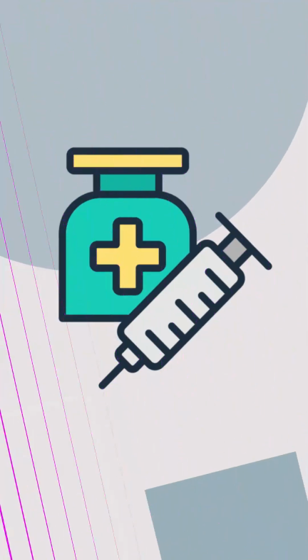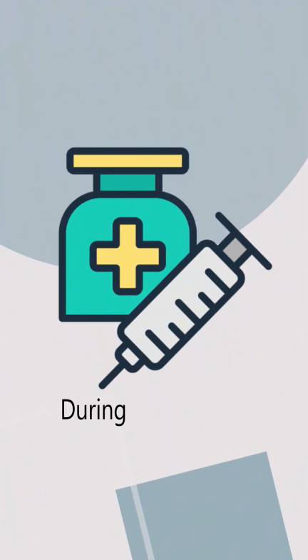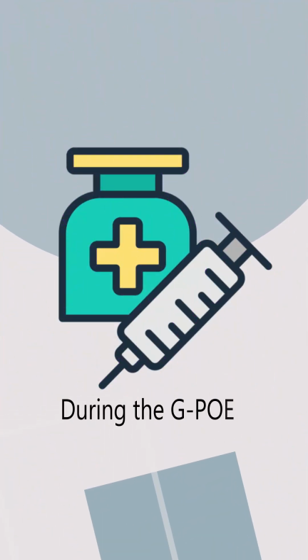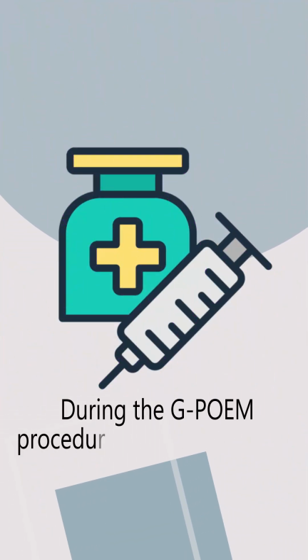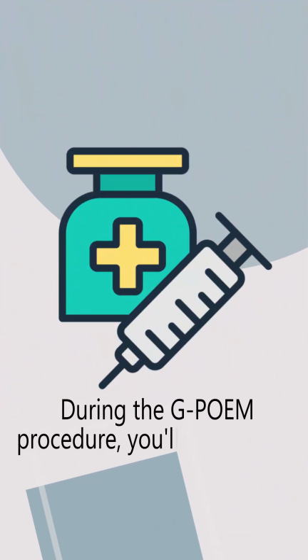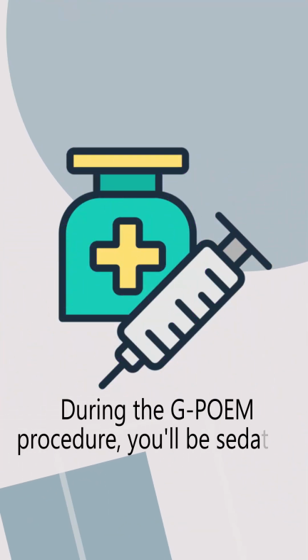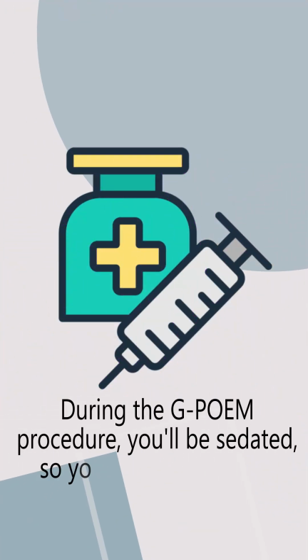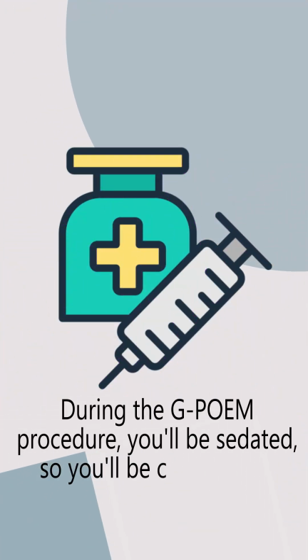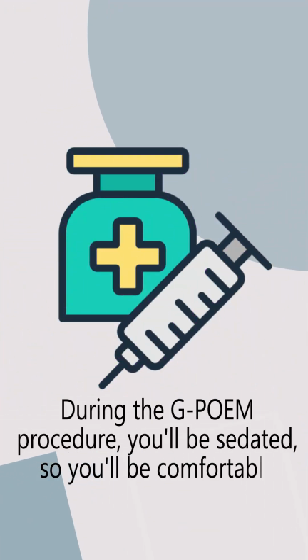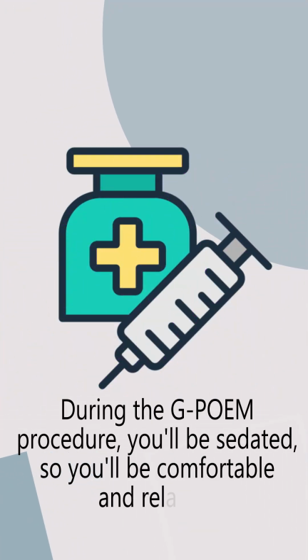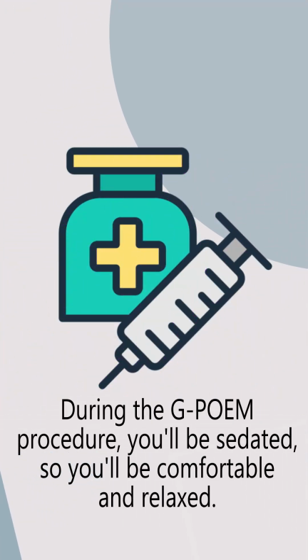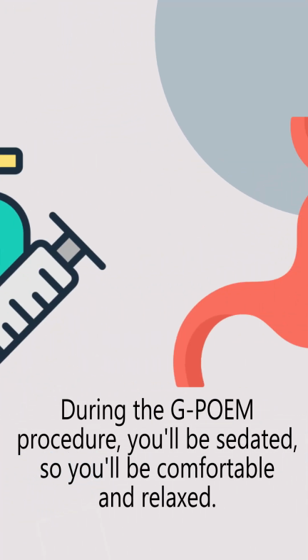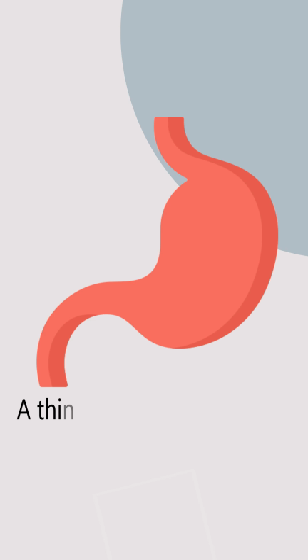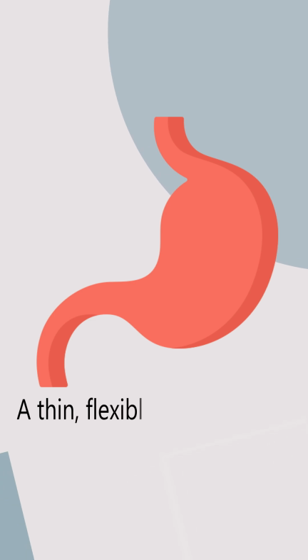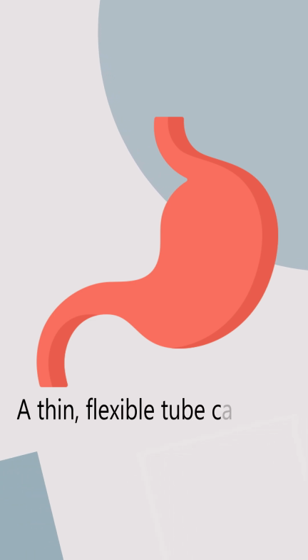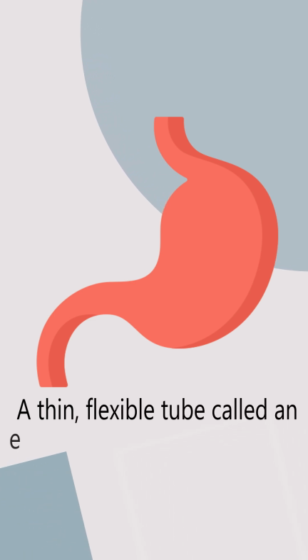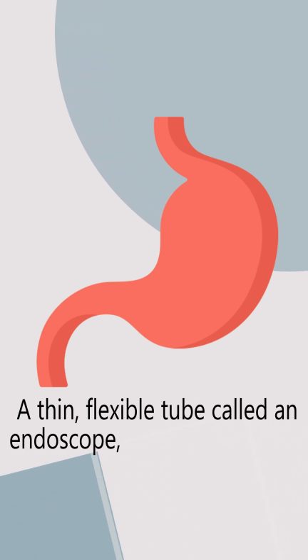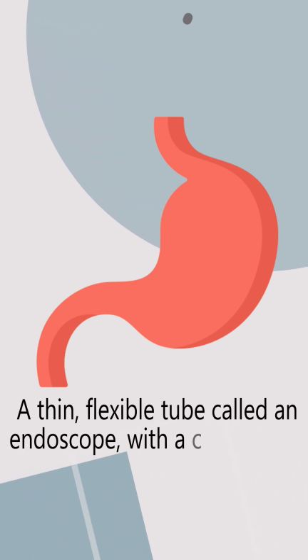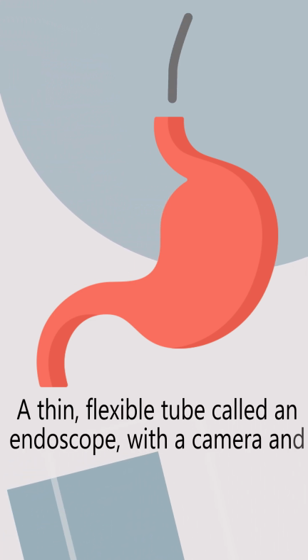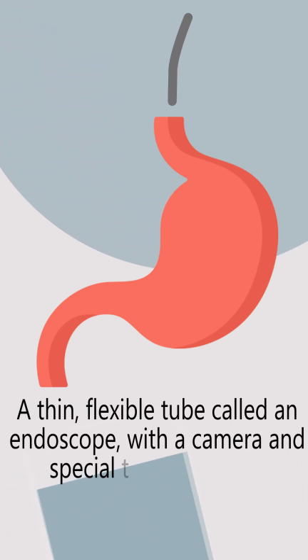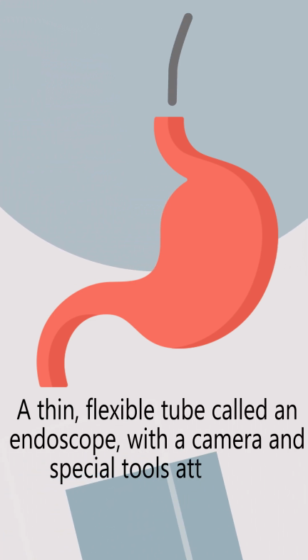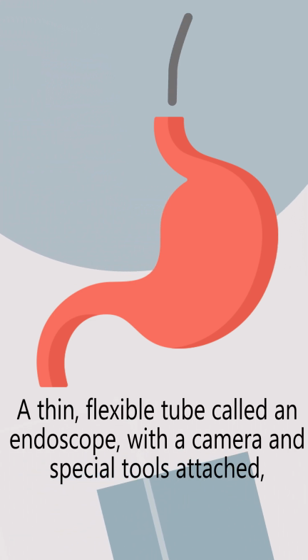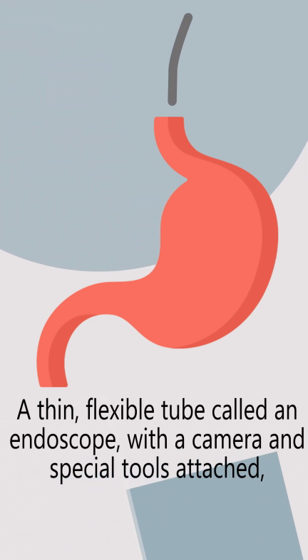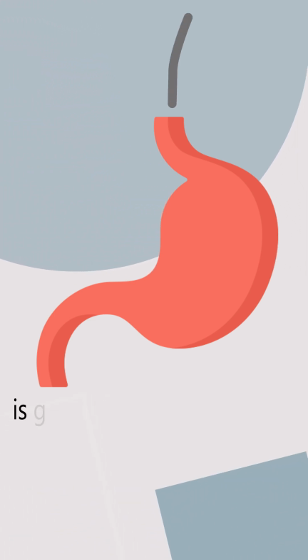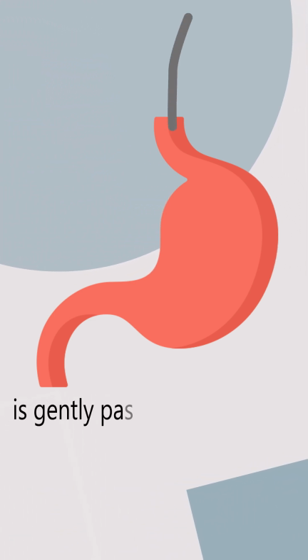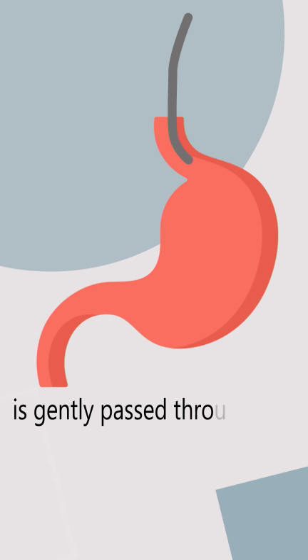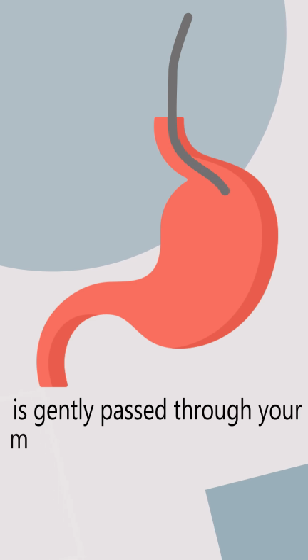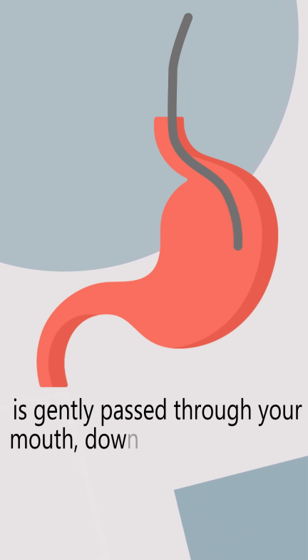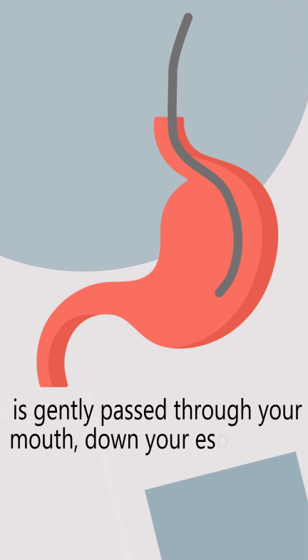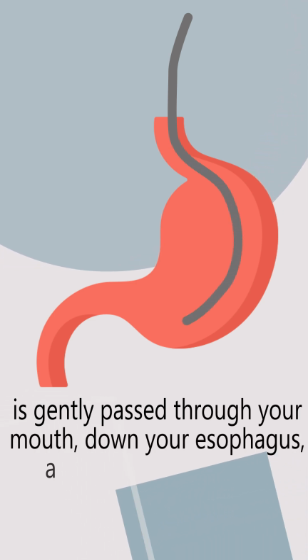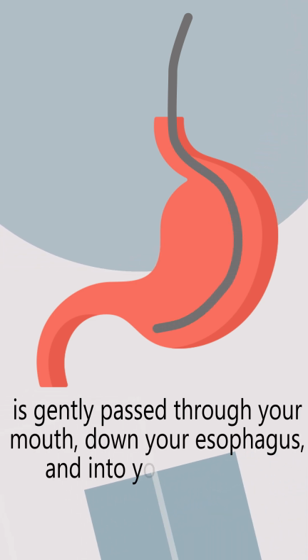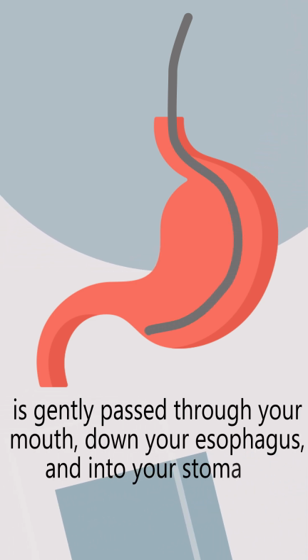During the GPOEM procedure, you'll be sedated, so you'll be comfortable and relaxed. A thin, flexible tube called an endoscope, with a camera and special tools attached, is gently passed through your mouth, down your esophagus, and into your stomach.